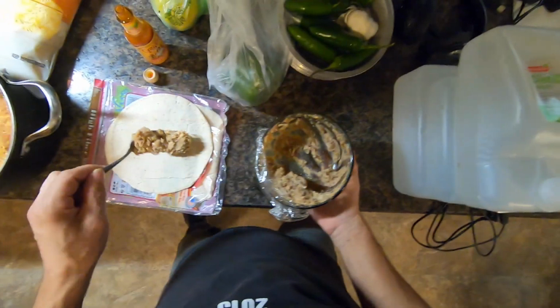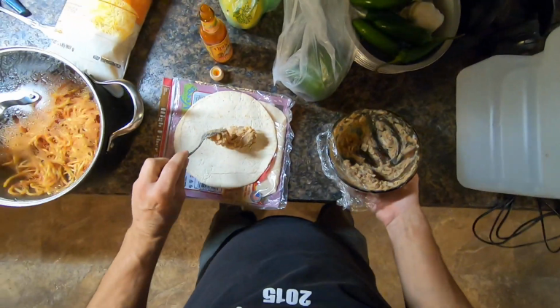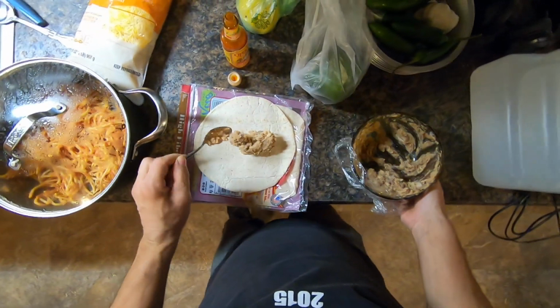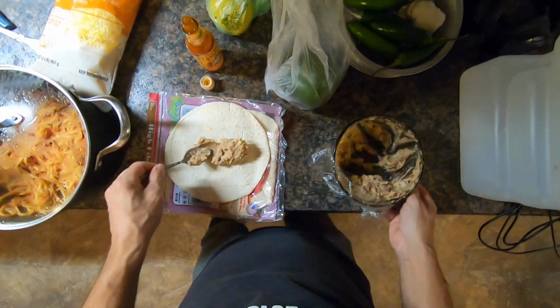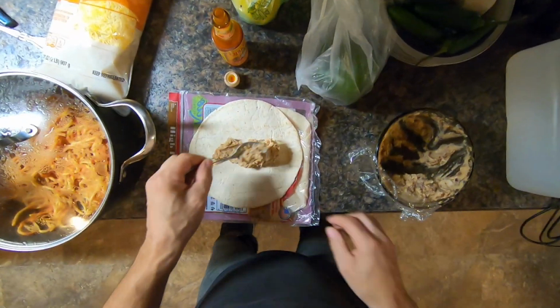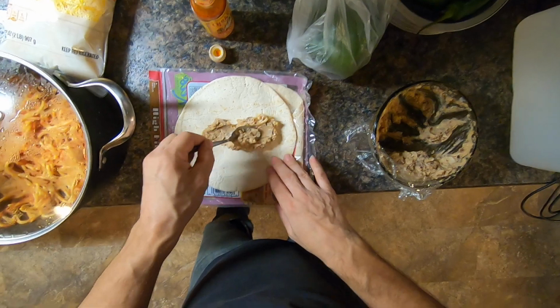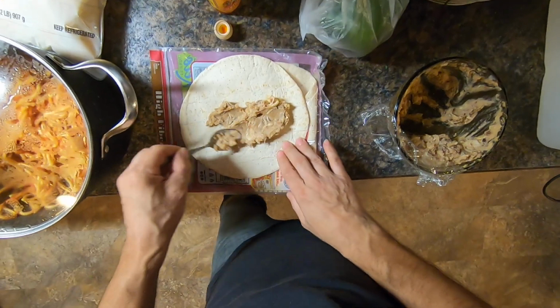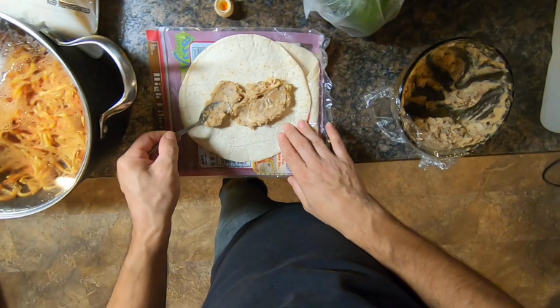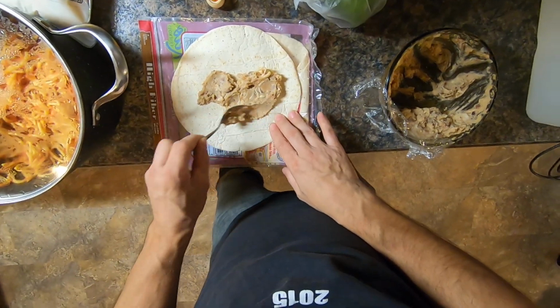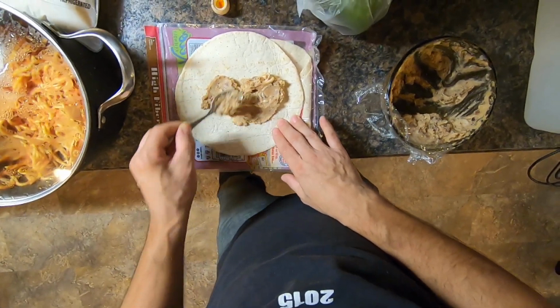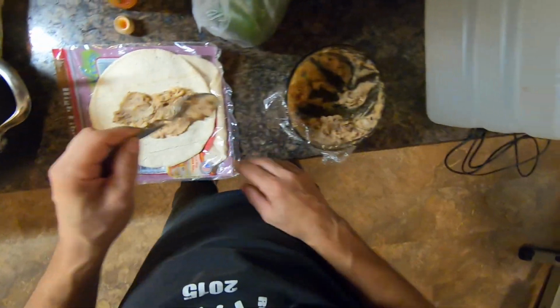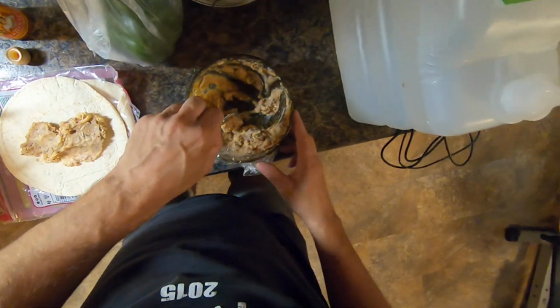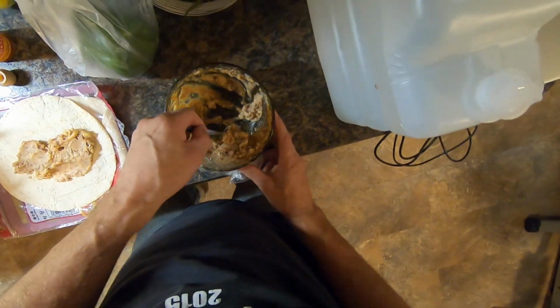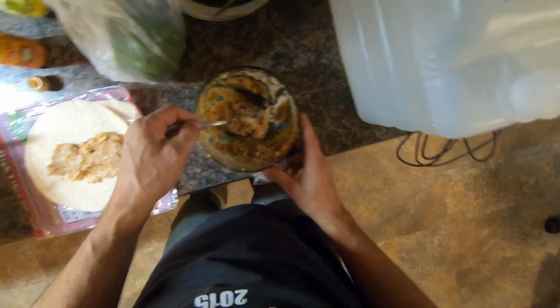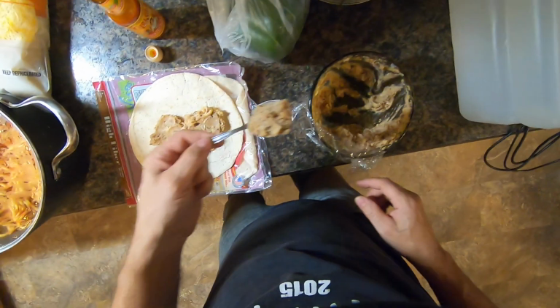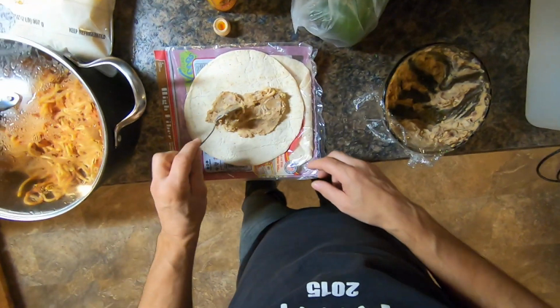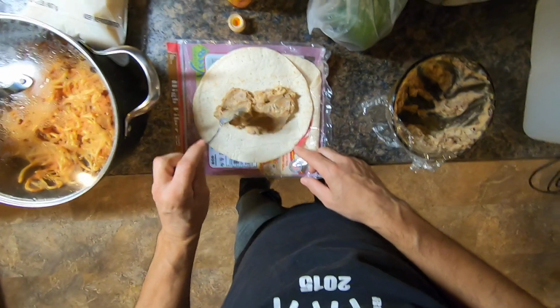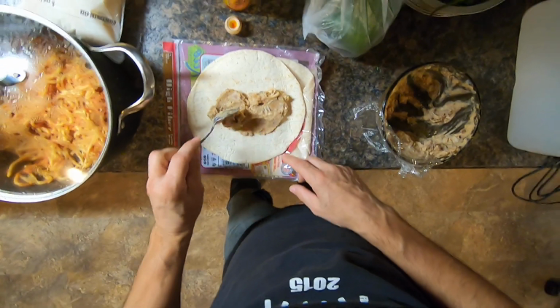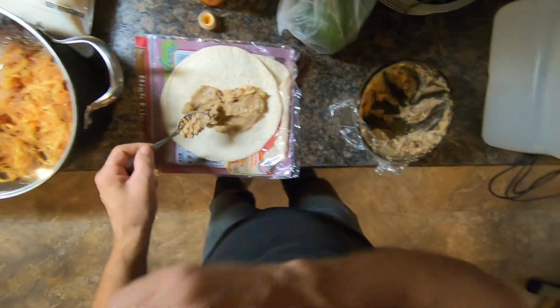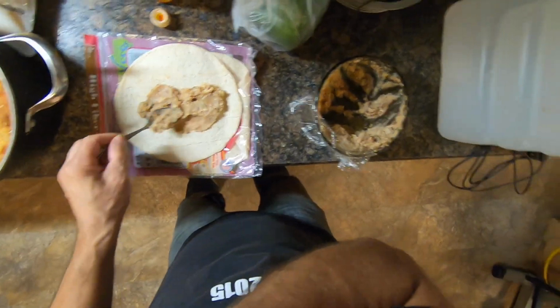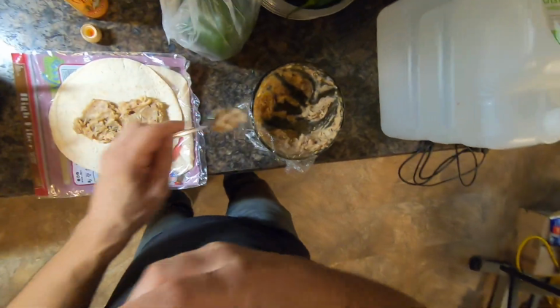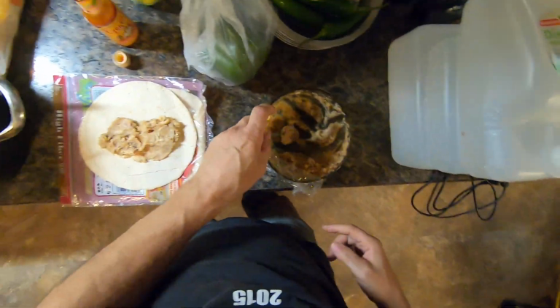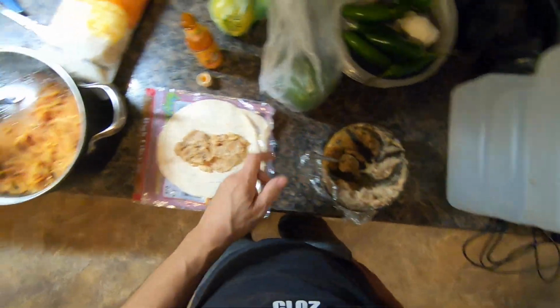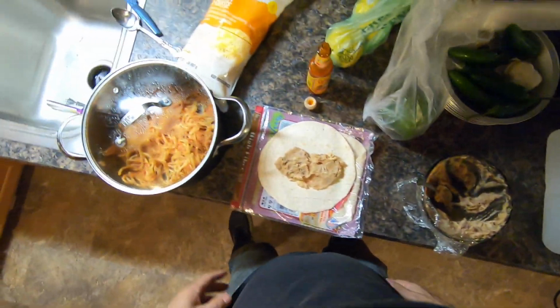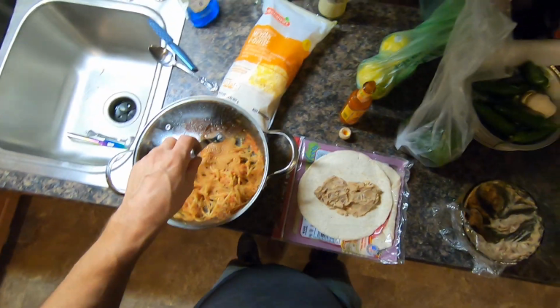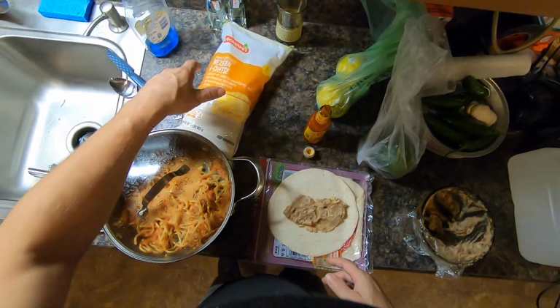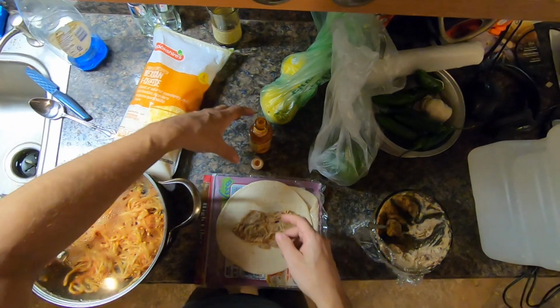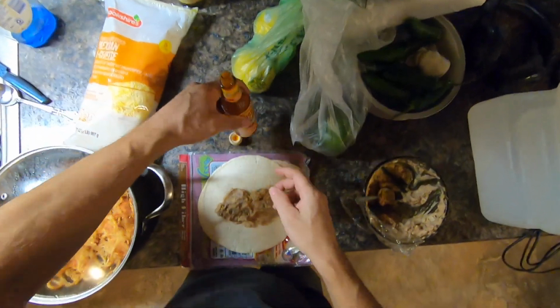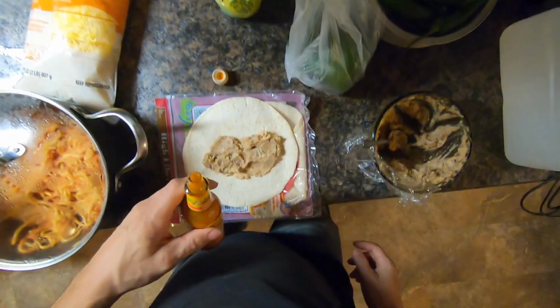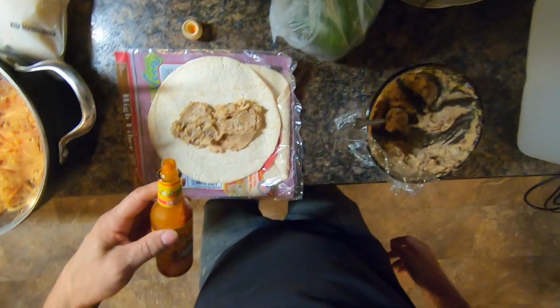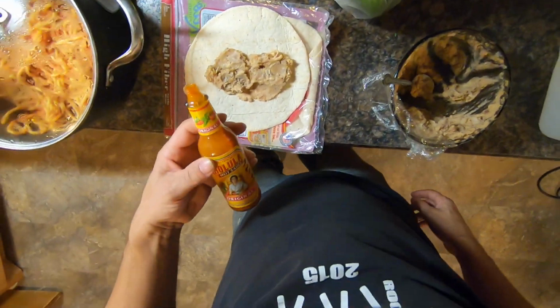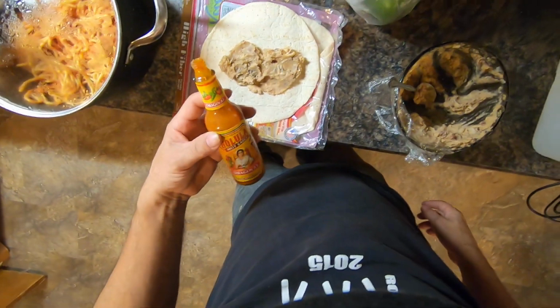So, spread a layer of beans there — some beans, some chicken, and some beef. And now some hot sauce, some Cholula.